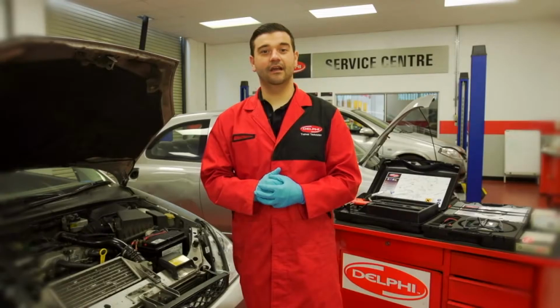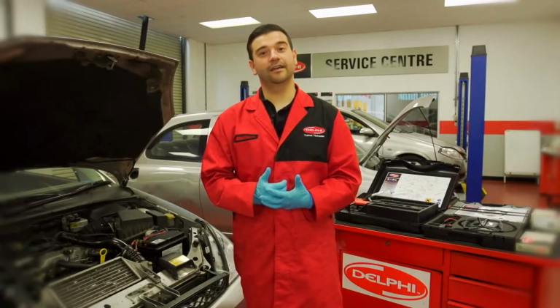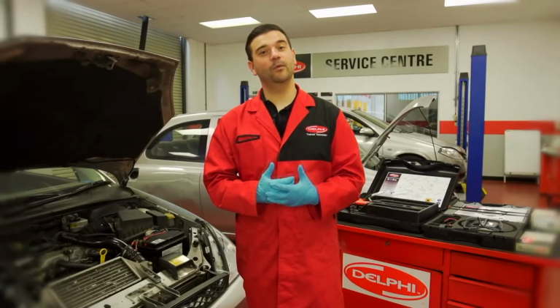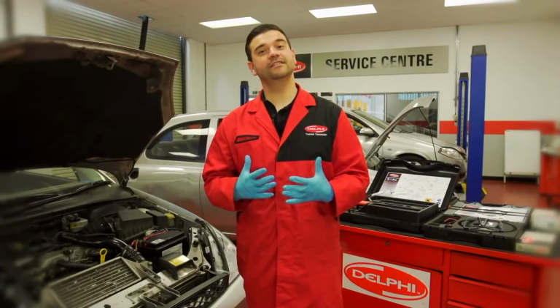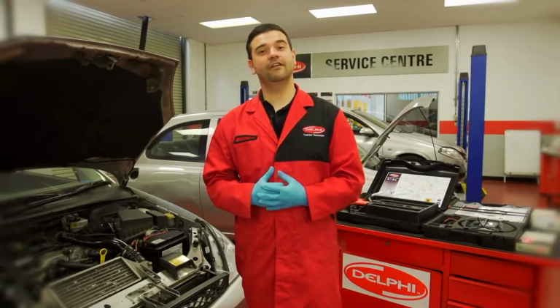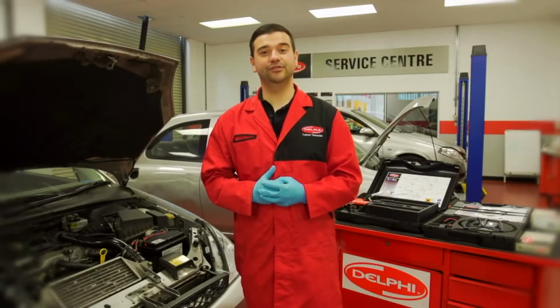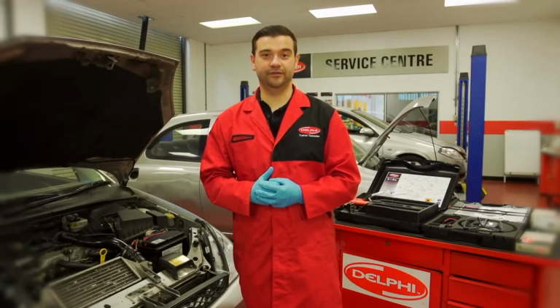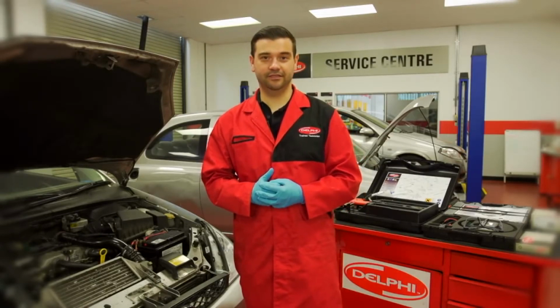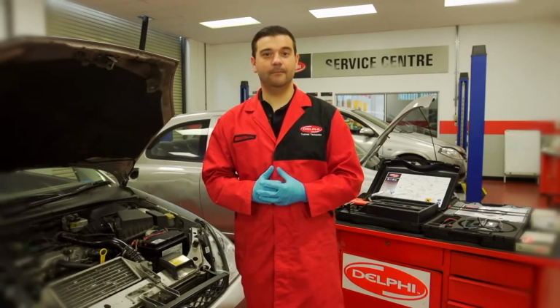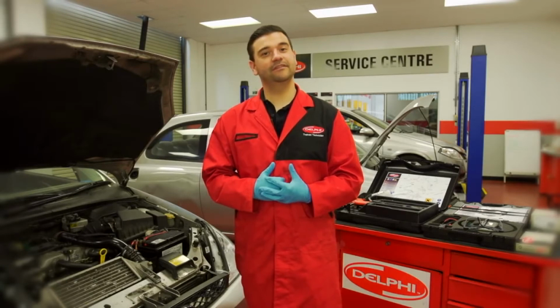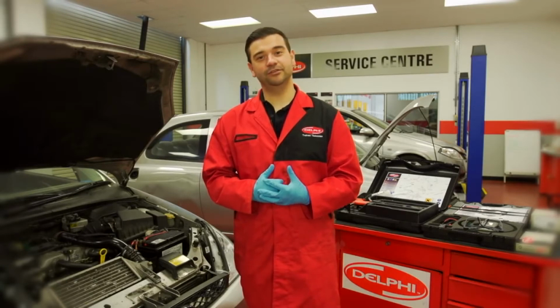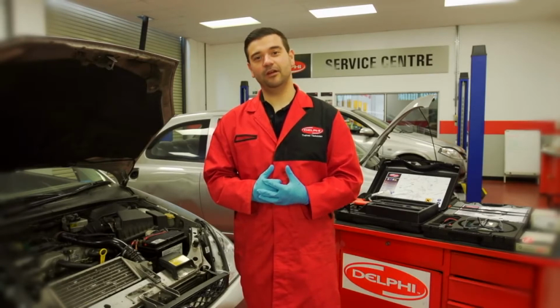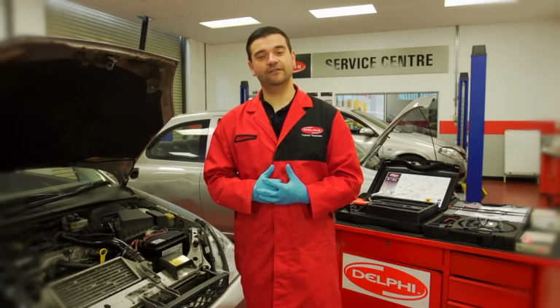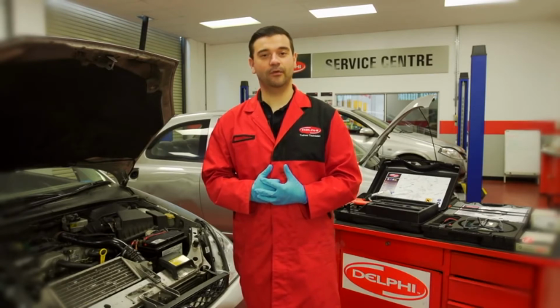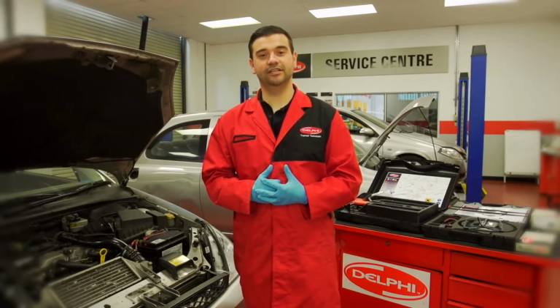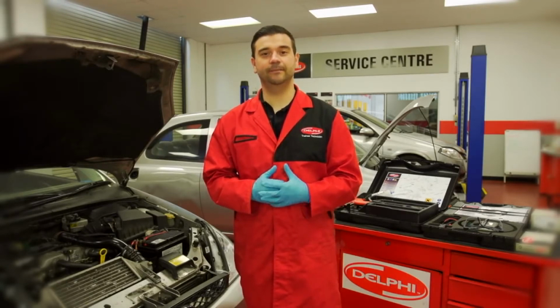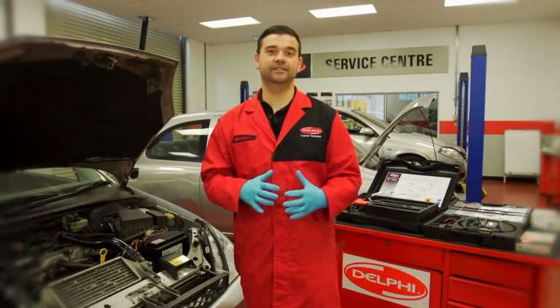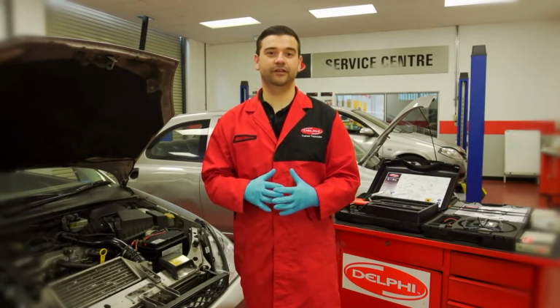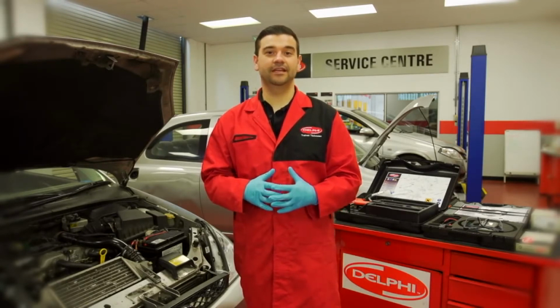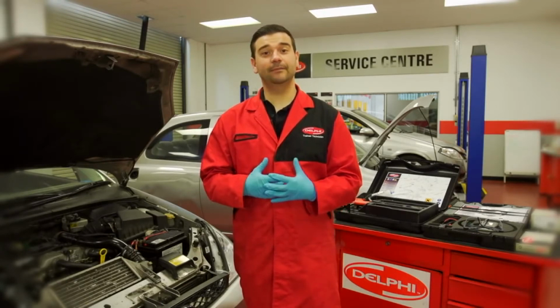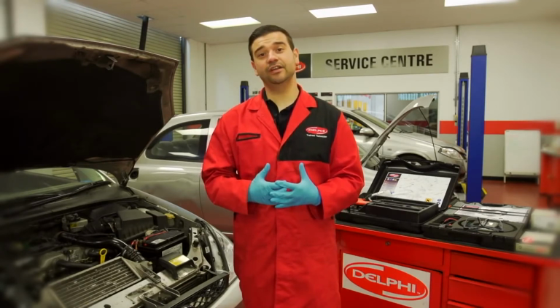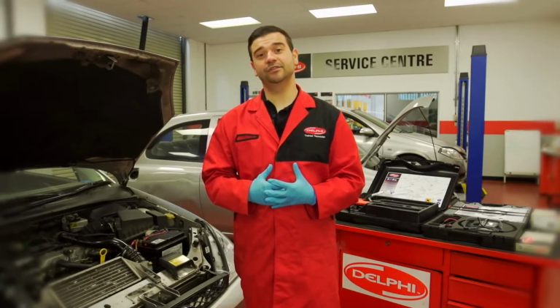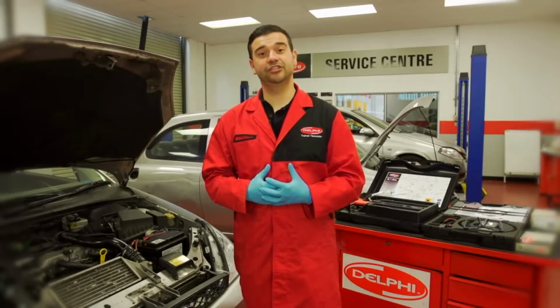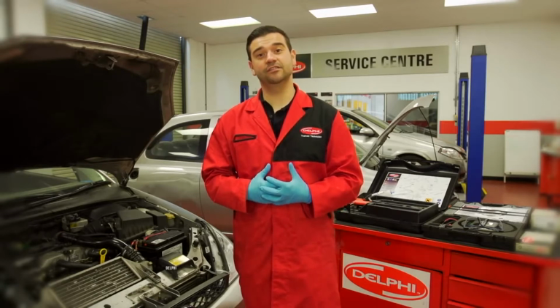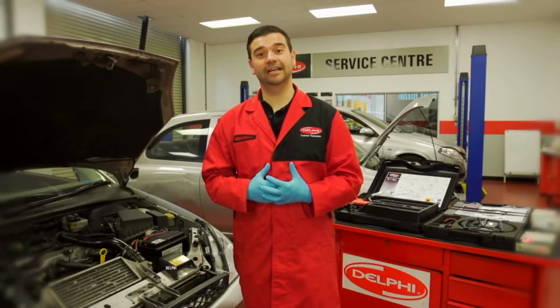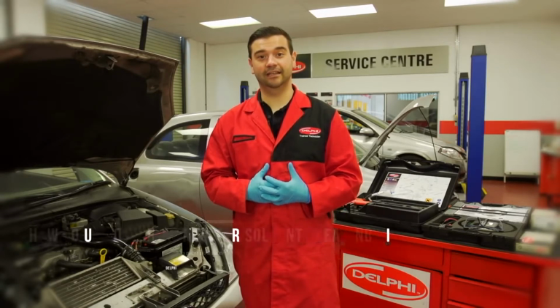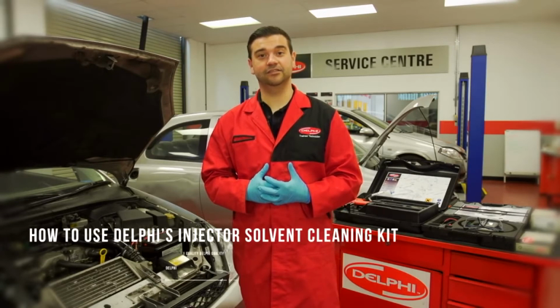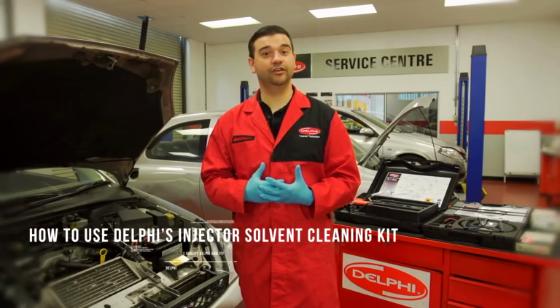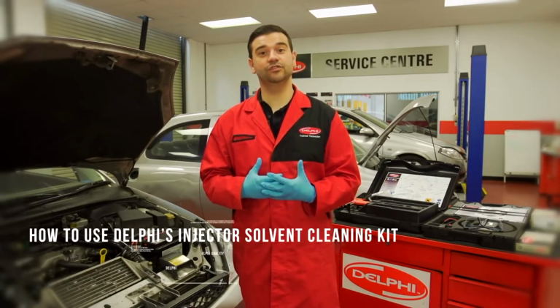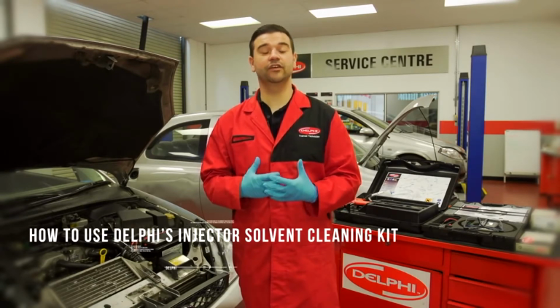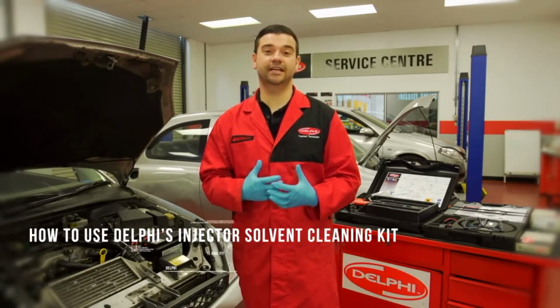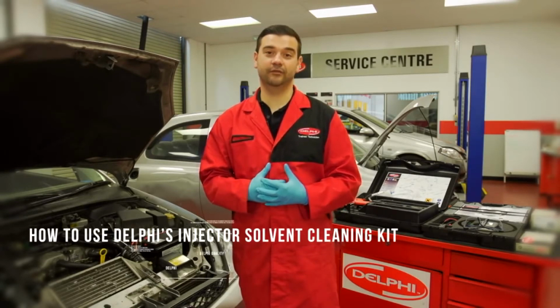Hi and welcome to the Delphi how-to video series. My name is Philip Mitchell and I'm a service operations engineer here at Delphi. Today I'm going to show you how to use the injector solvent cleaning kit to diagnose and resolve early stage lacquering.